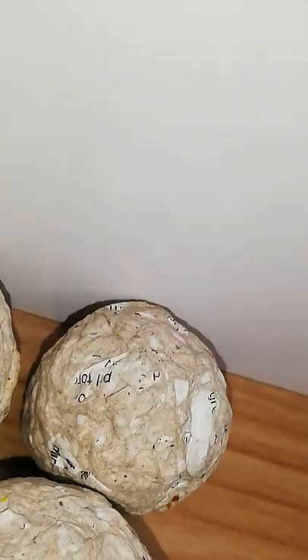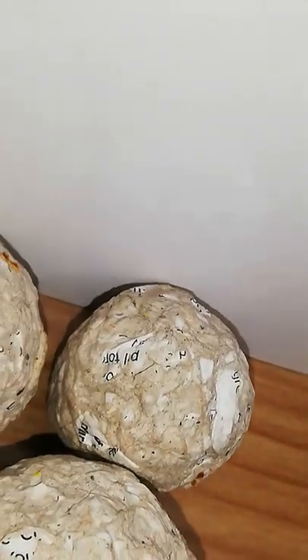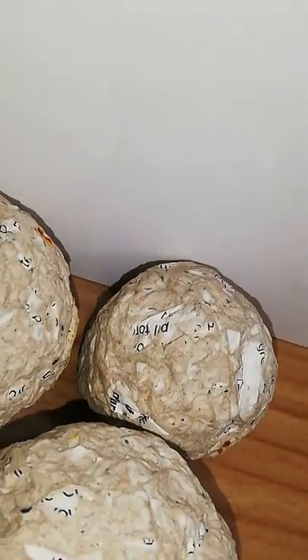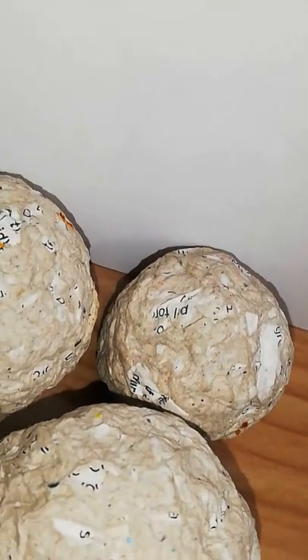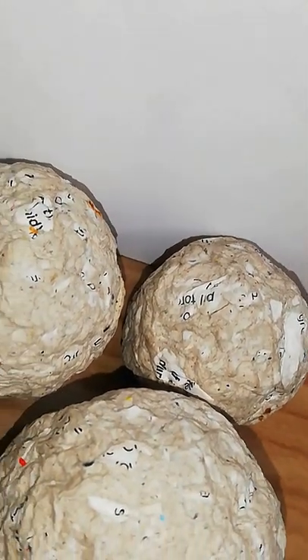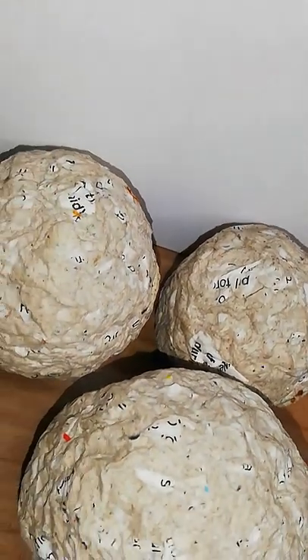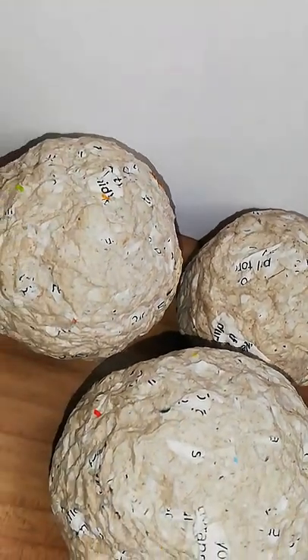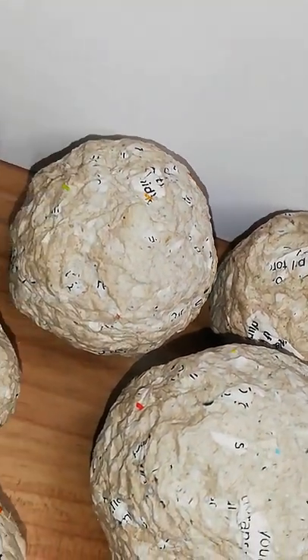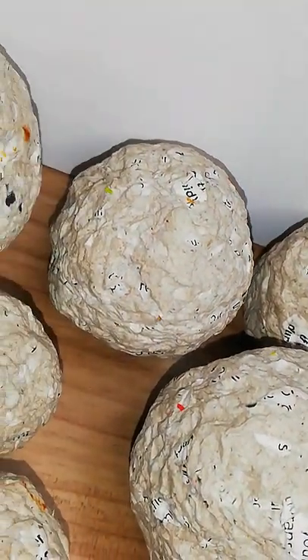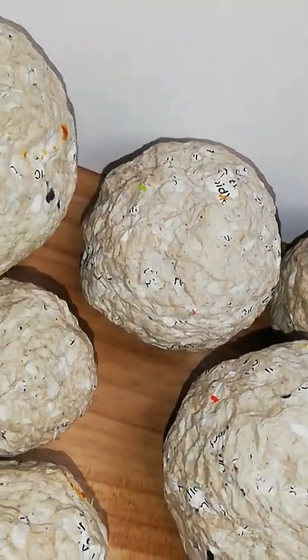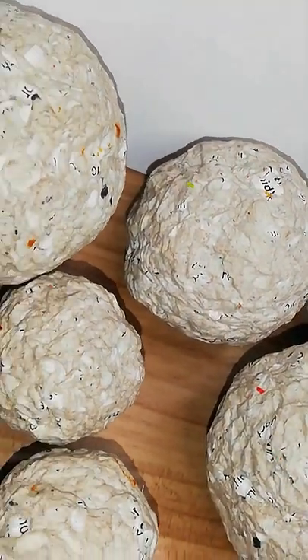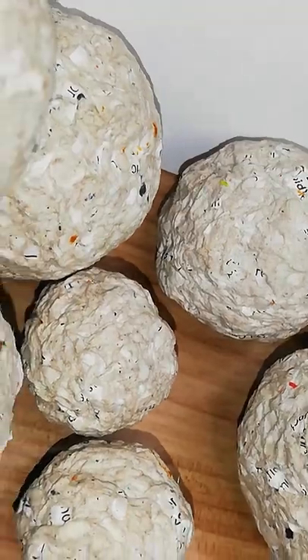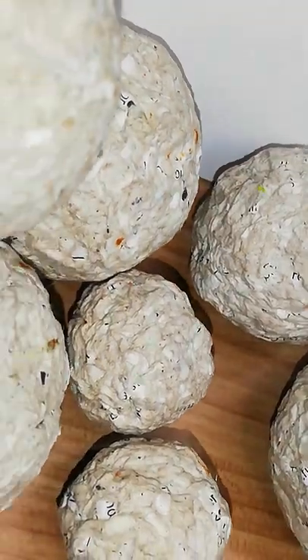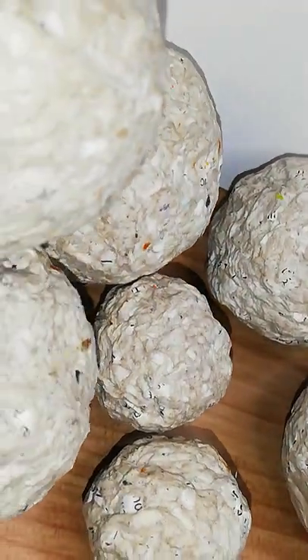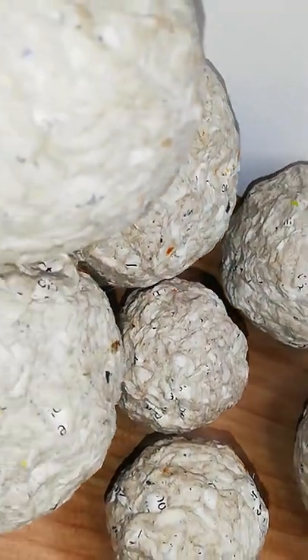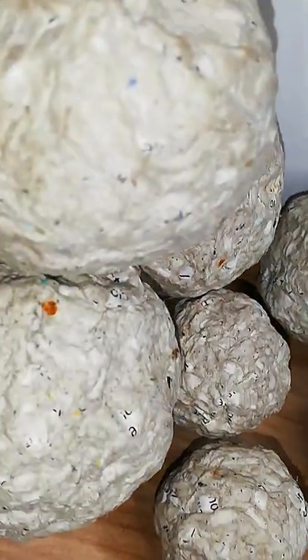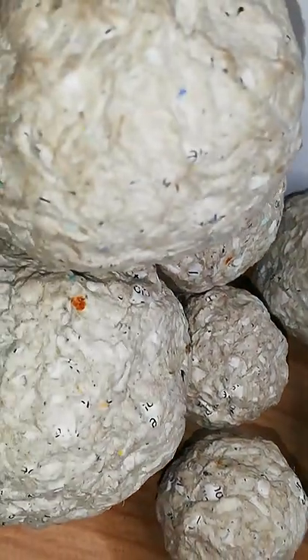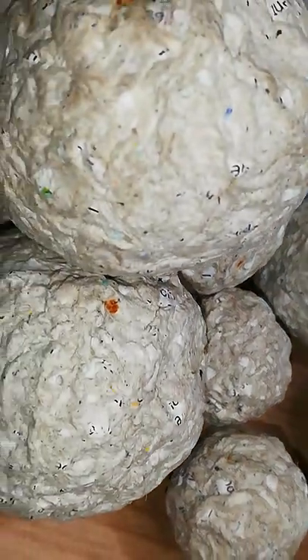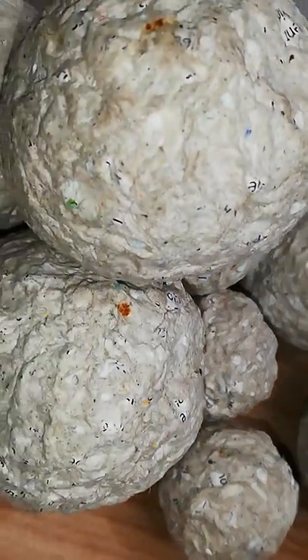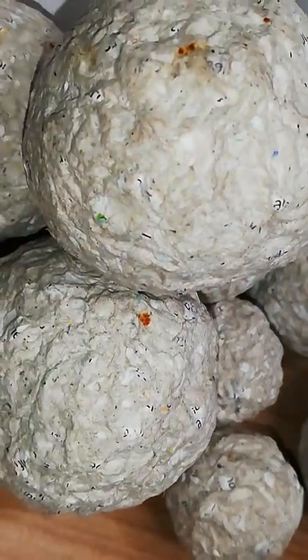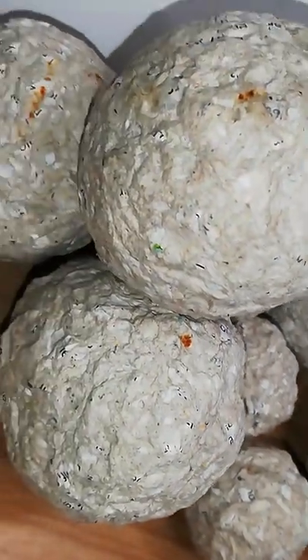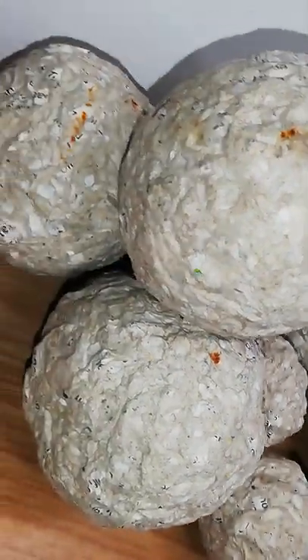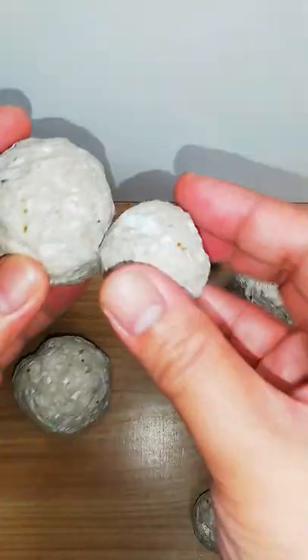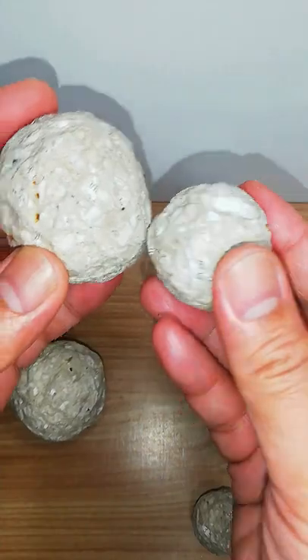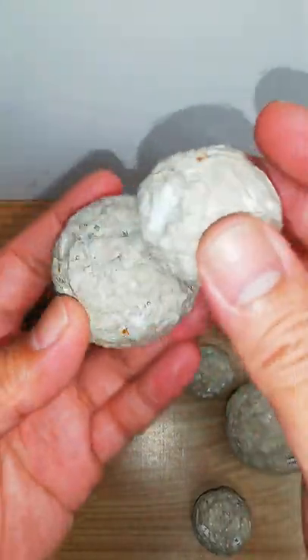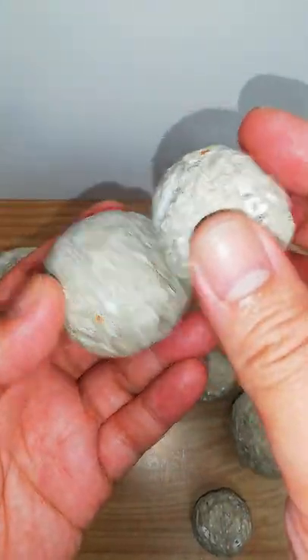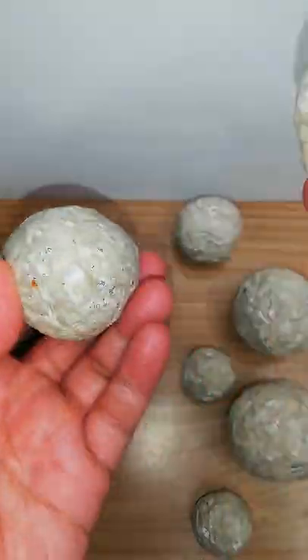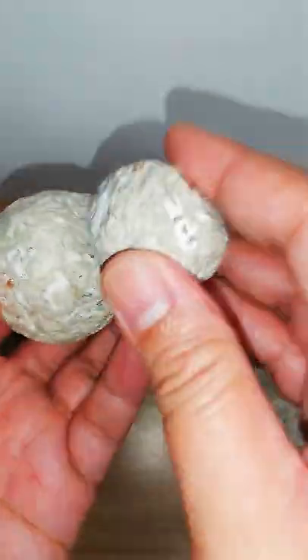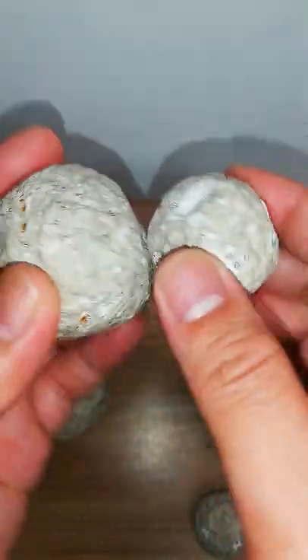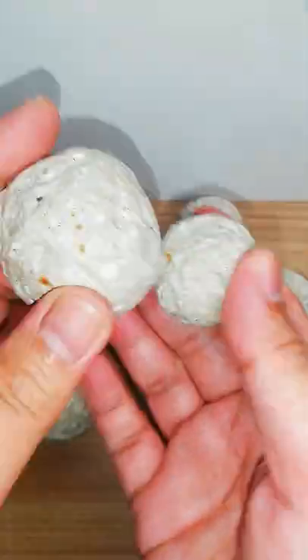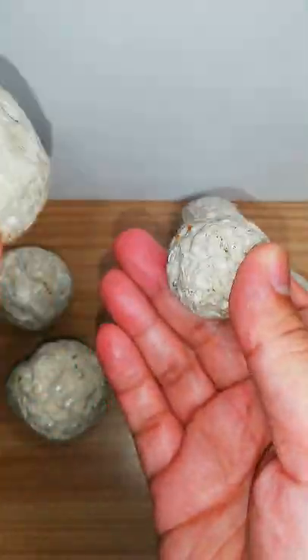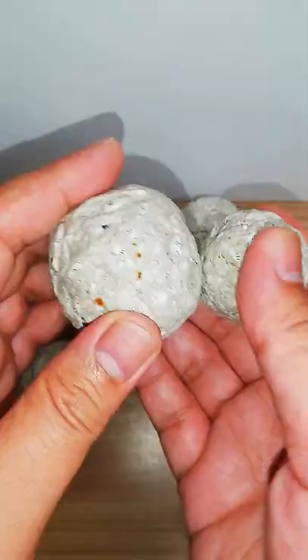And here are my paper mache, now completely dry. The cornstarch did a great job in making it super hard and durable. It looks and sounds like stone, but it is very lightweight.